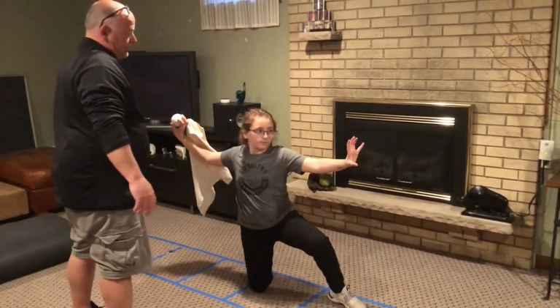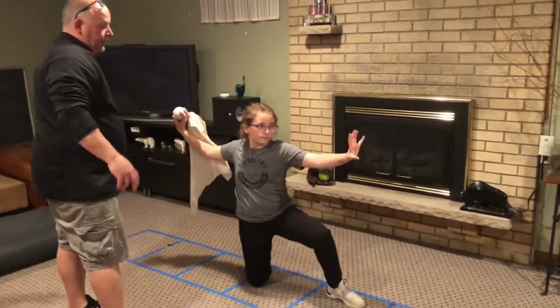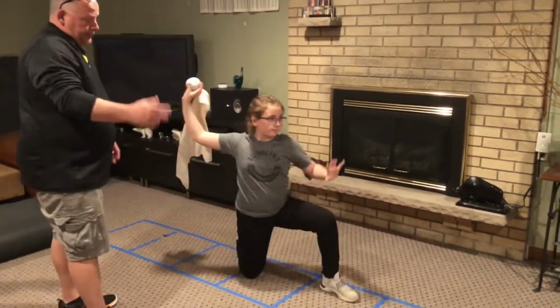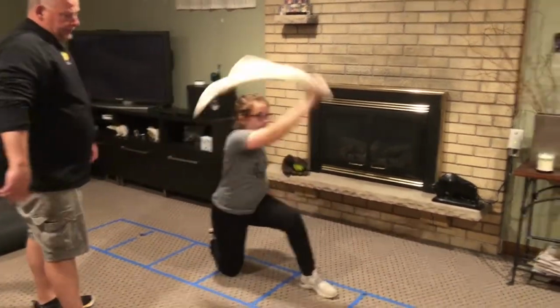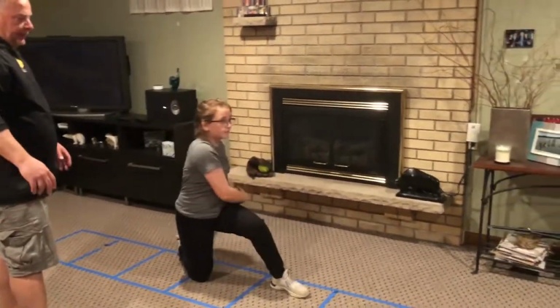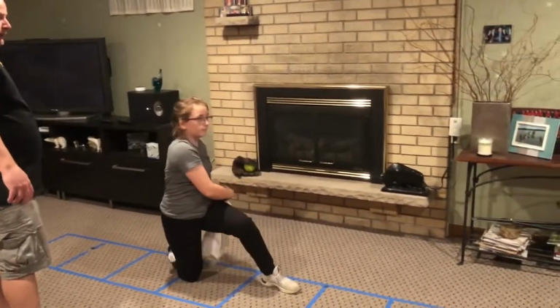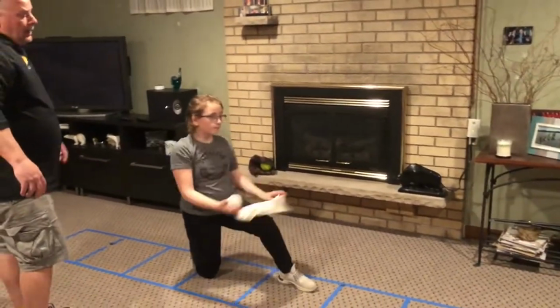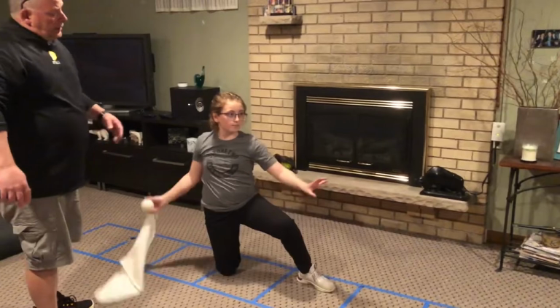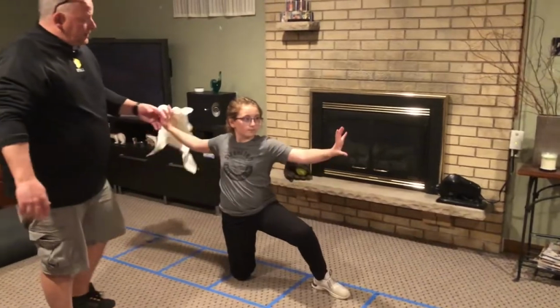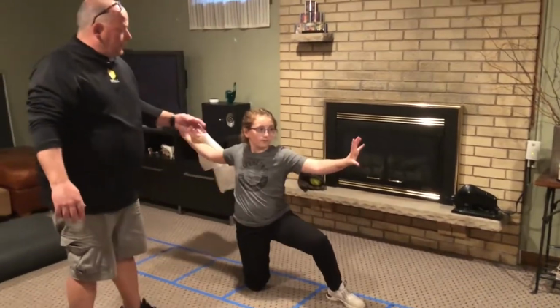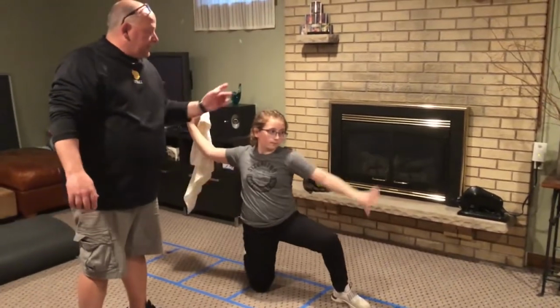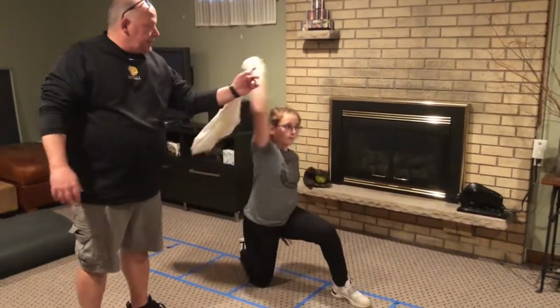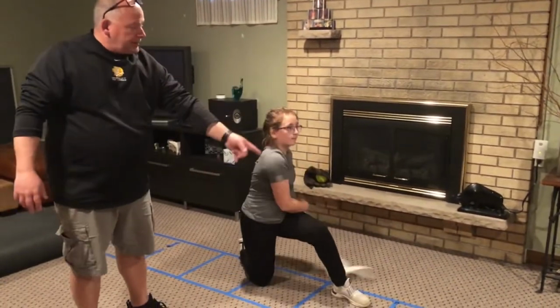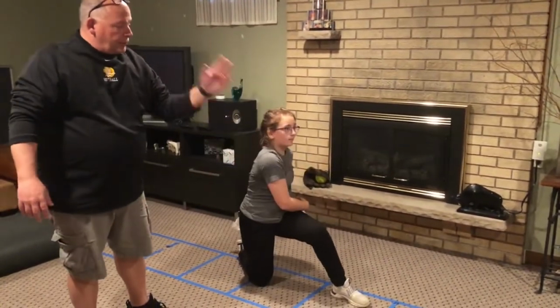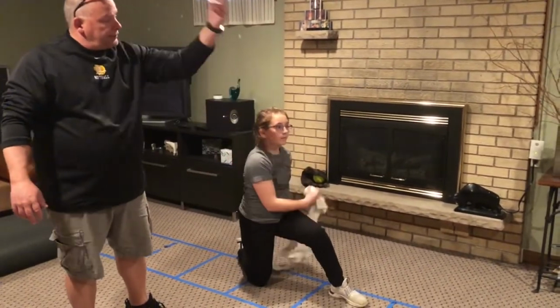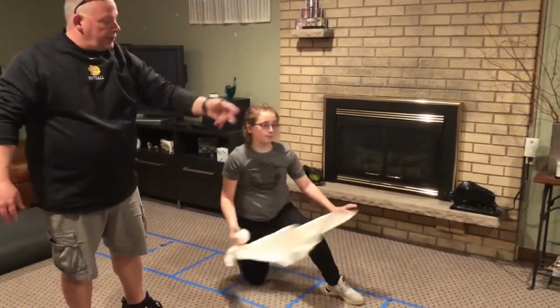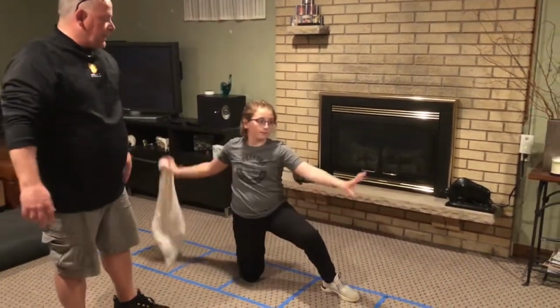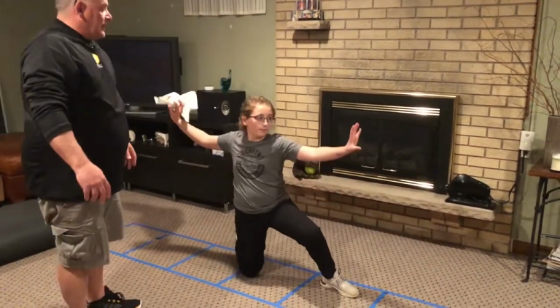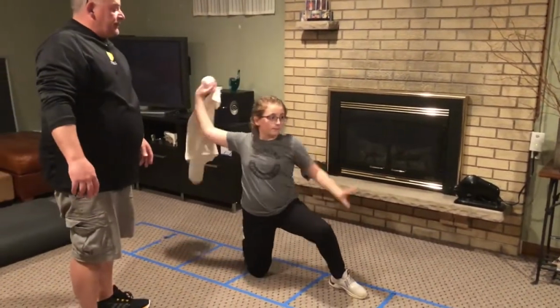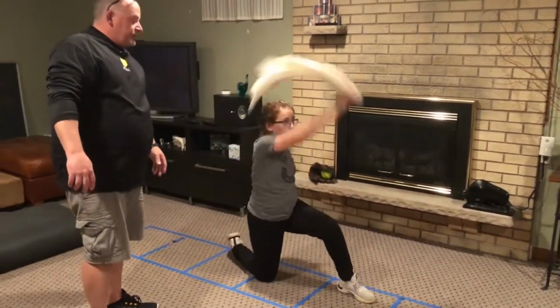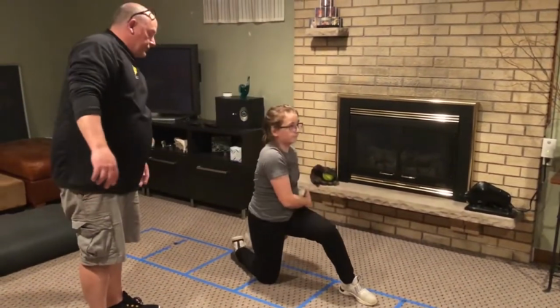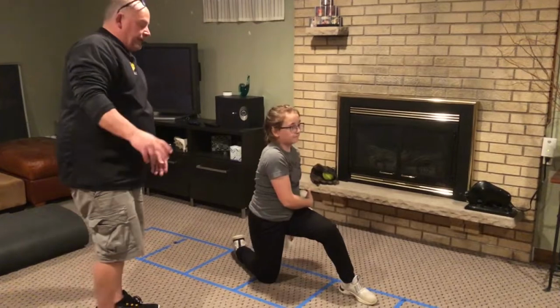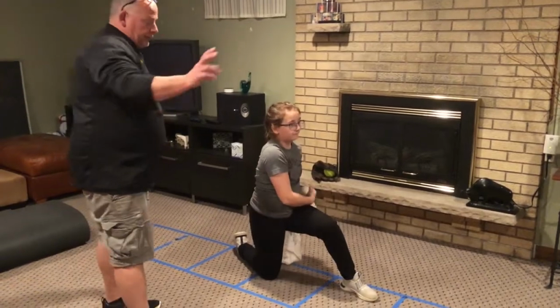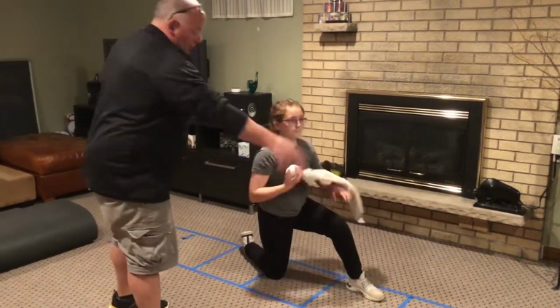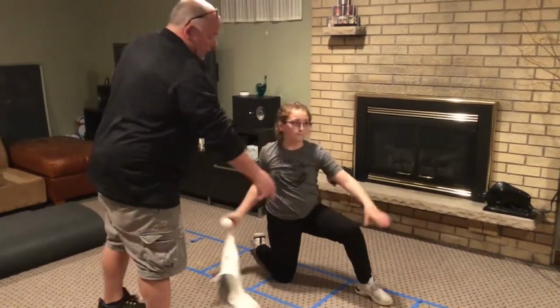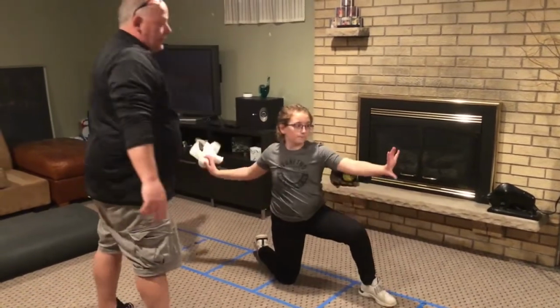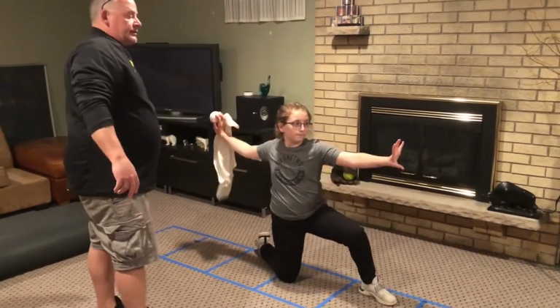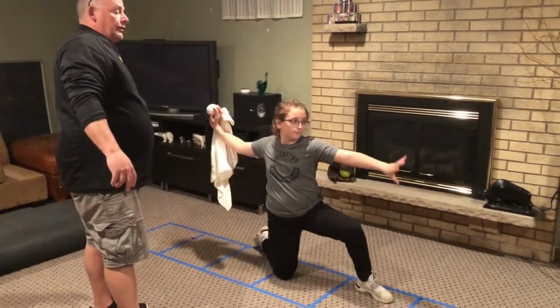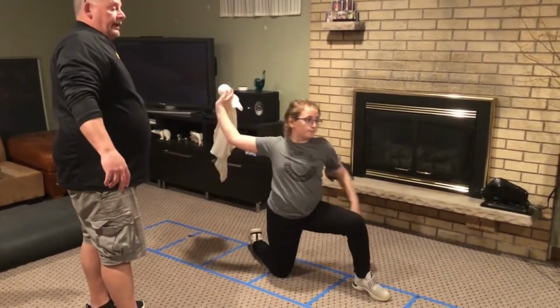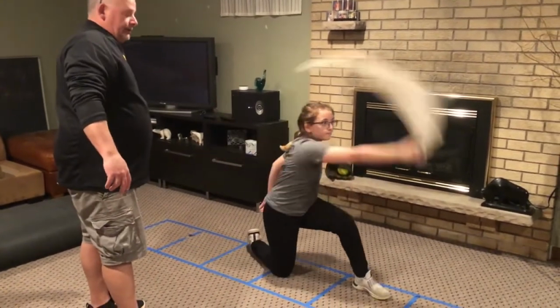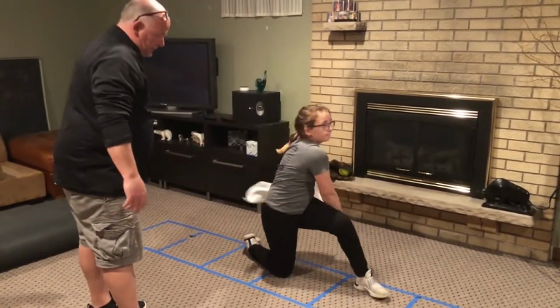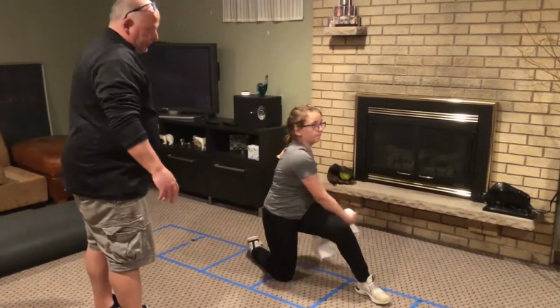If she's doing it correctly, you can see the towel go right directly over the top, and she follows through — she can even follow through more and touch the ground with her hand, going all the way through.